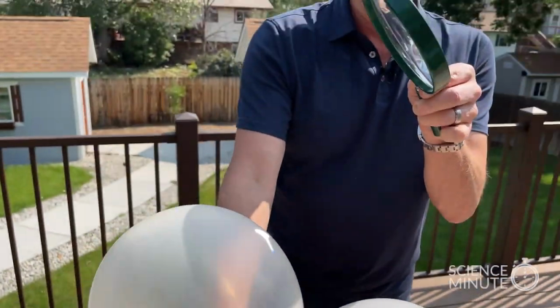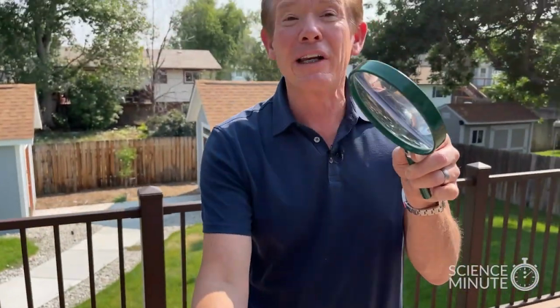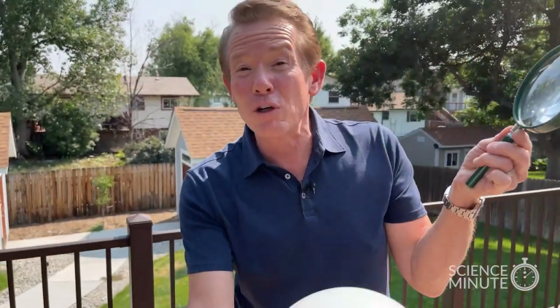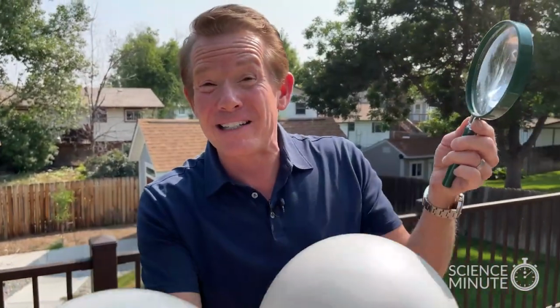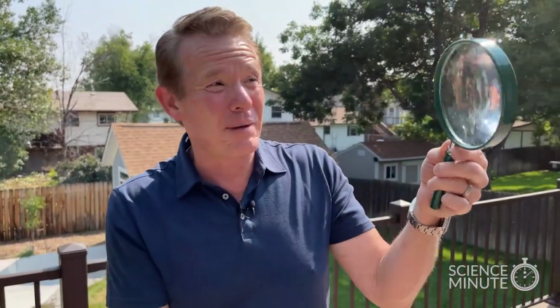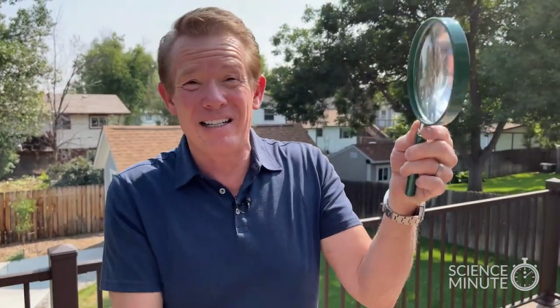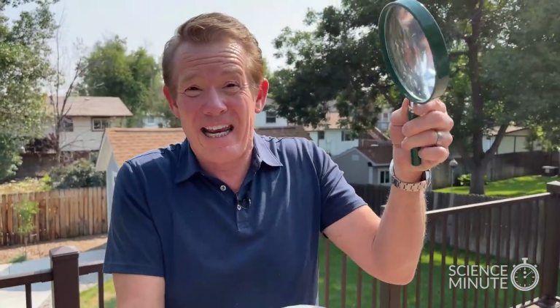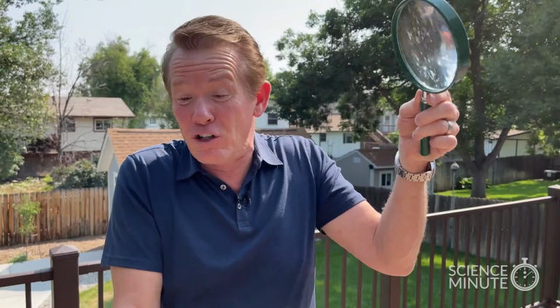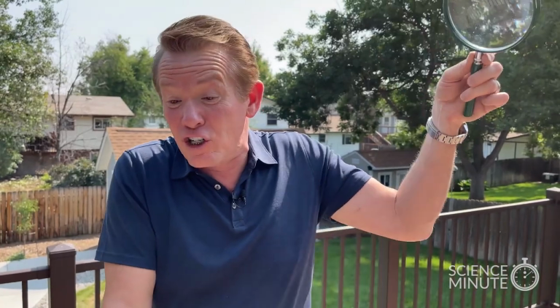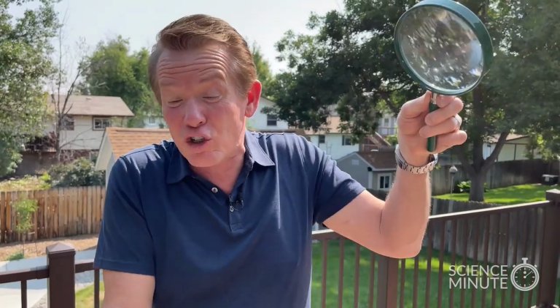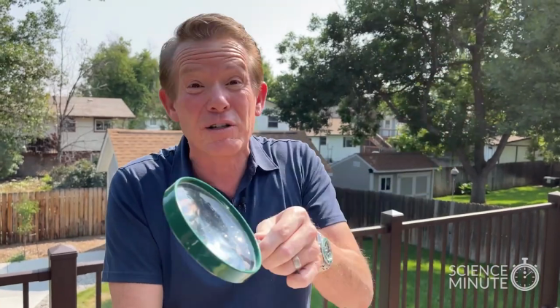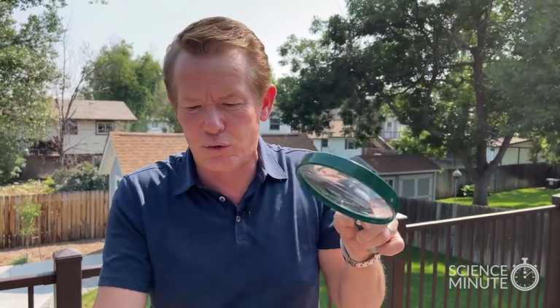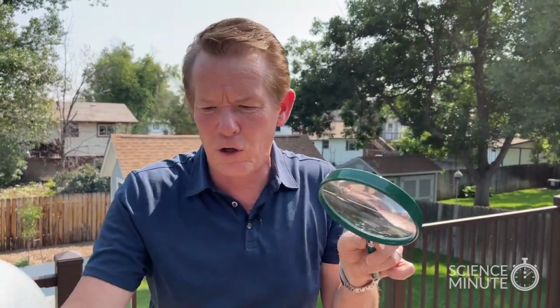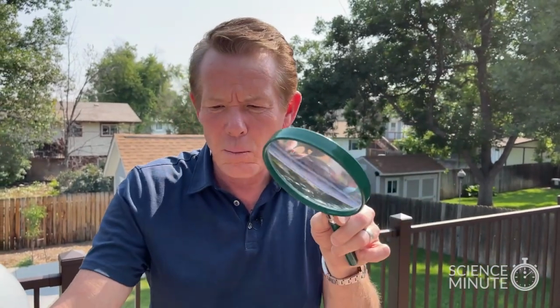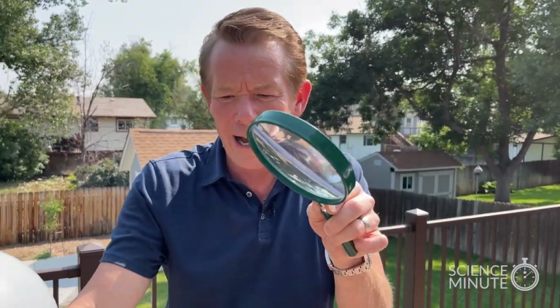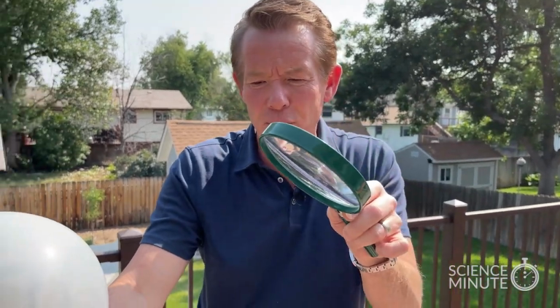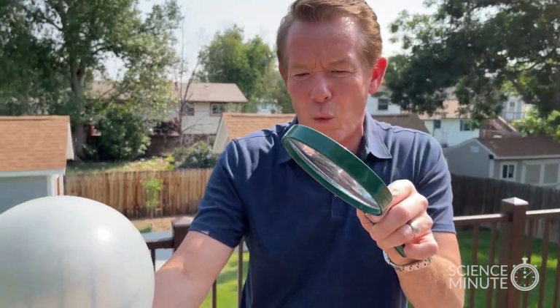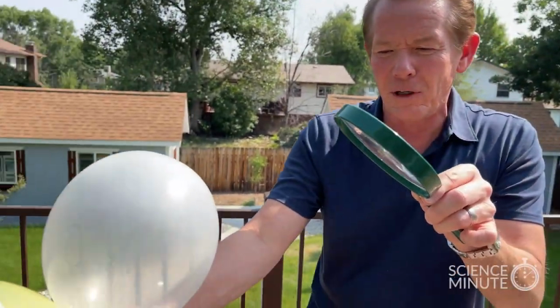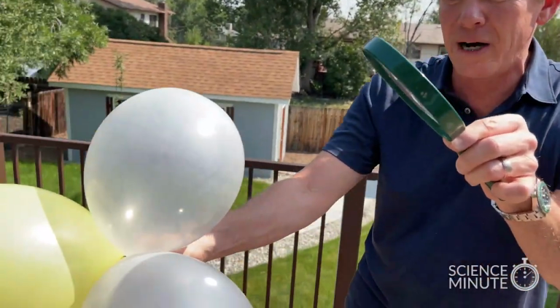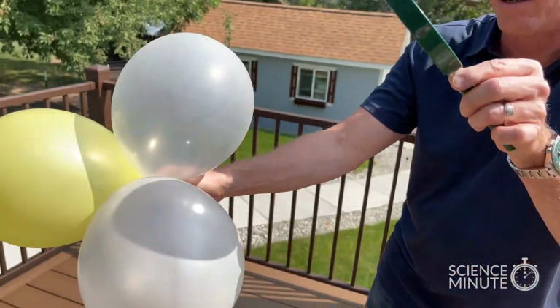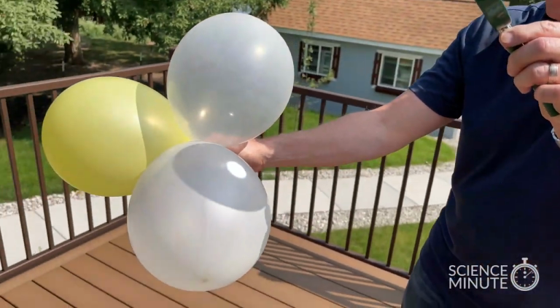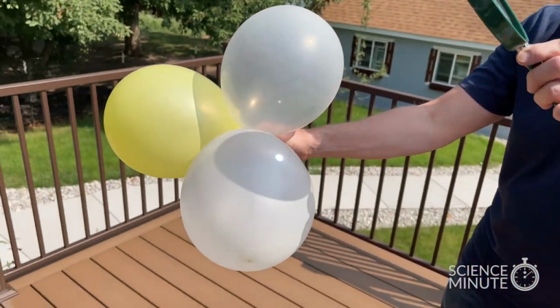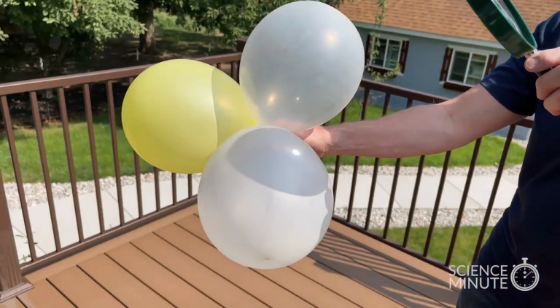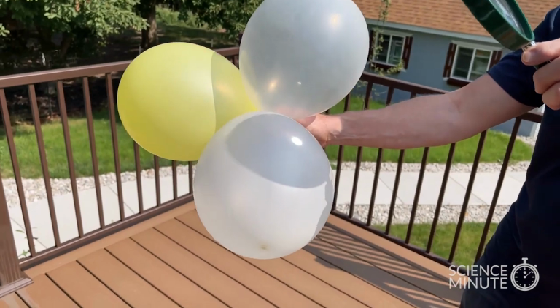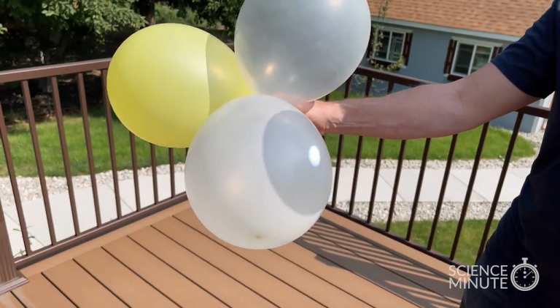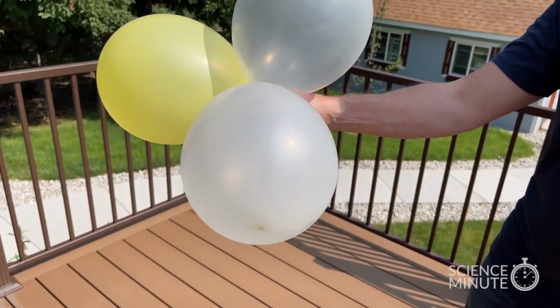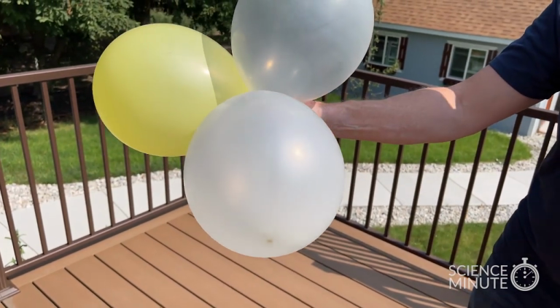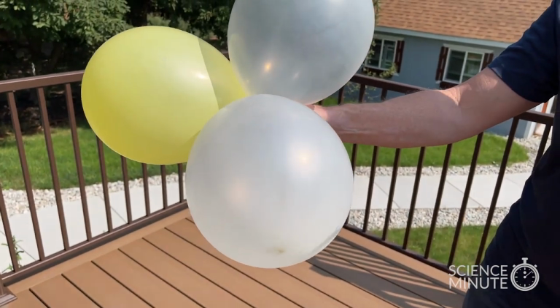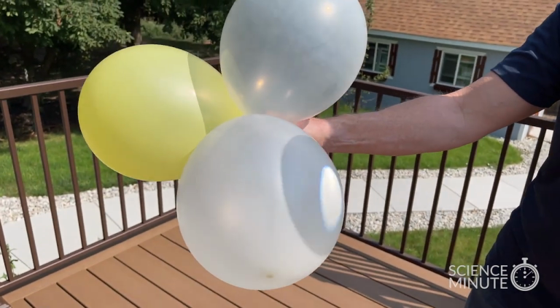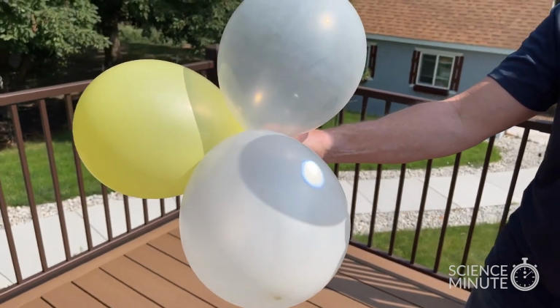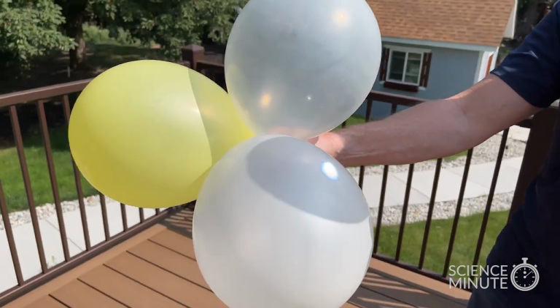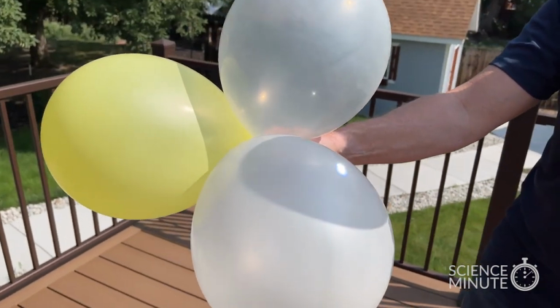The clear balloon makes sense because the energy is just transmitted through the balloon. But what happens with this white balloon right here? This white balloon actually reflects the energy. So look at that.